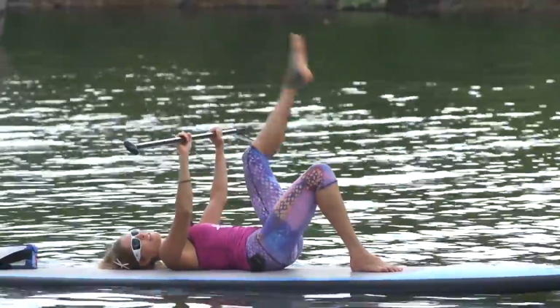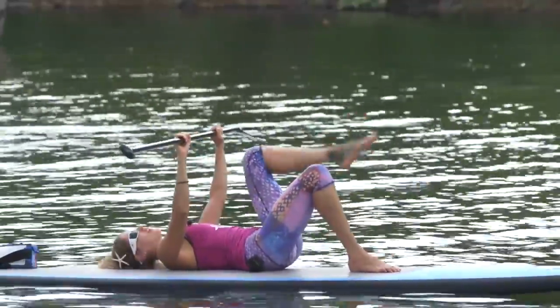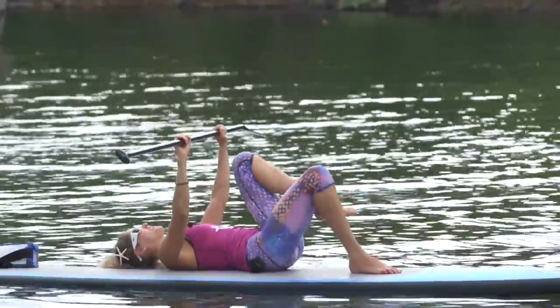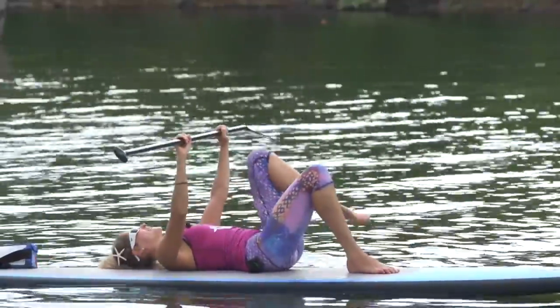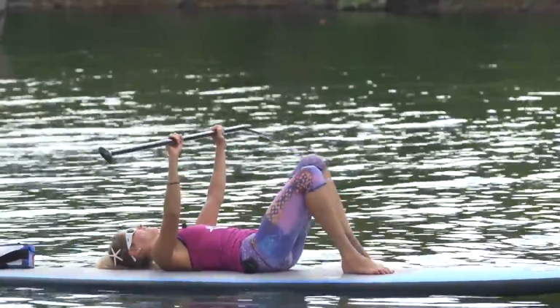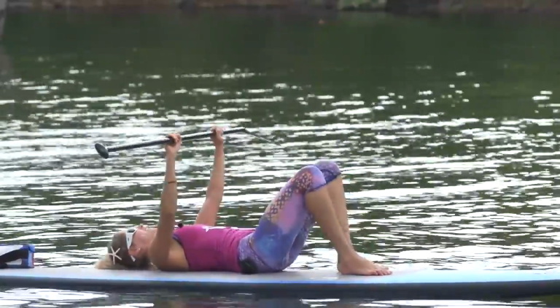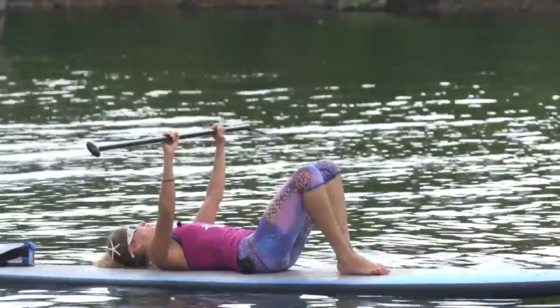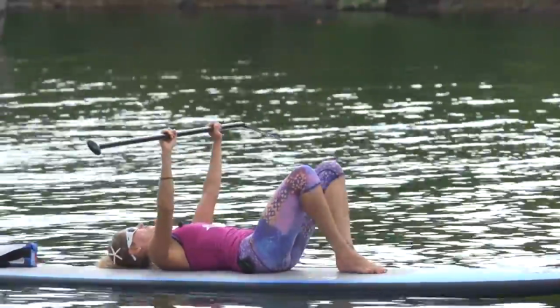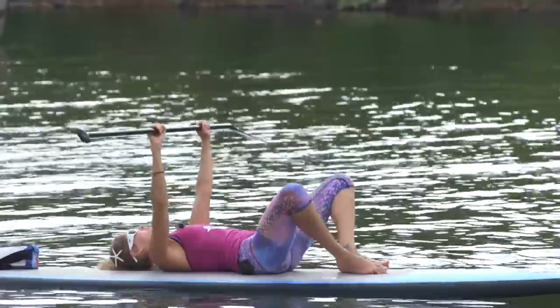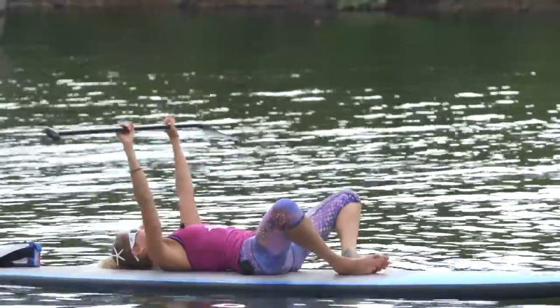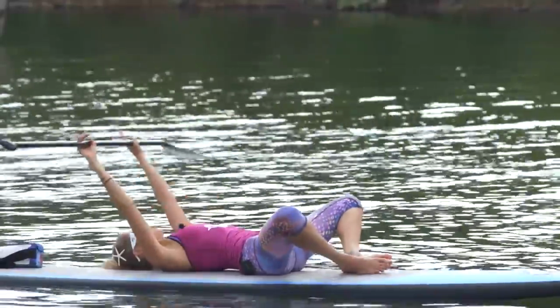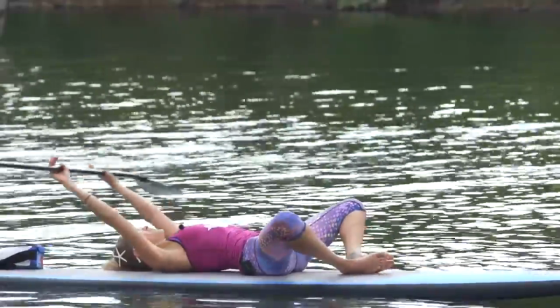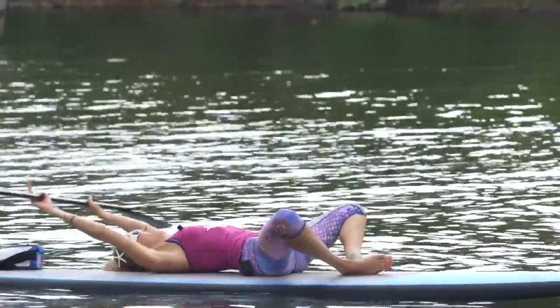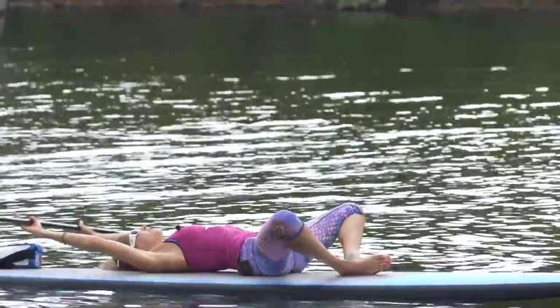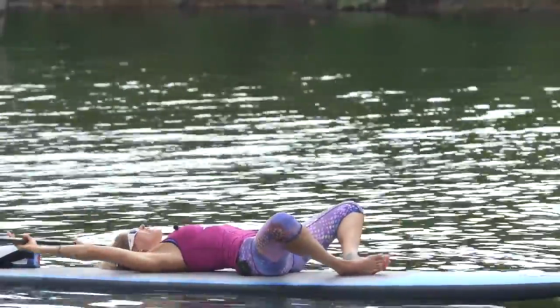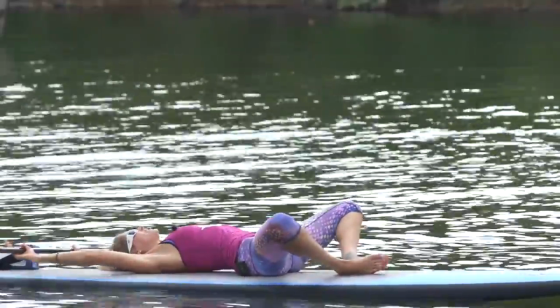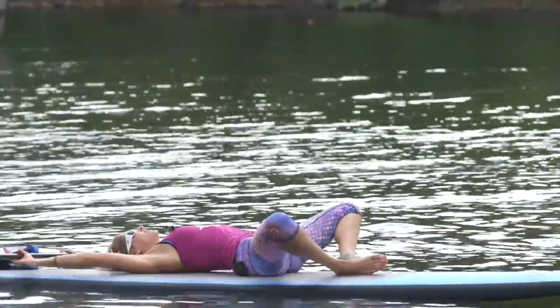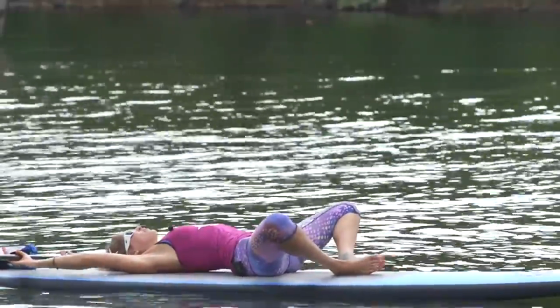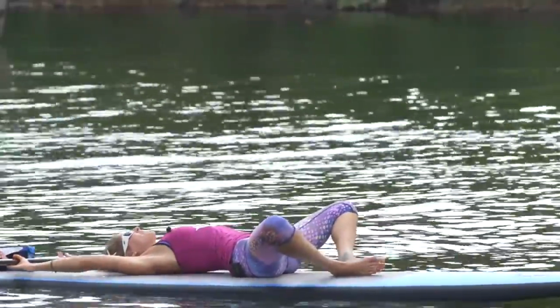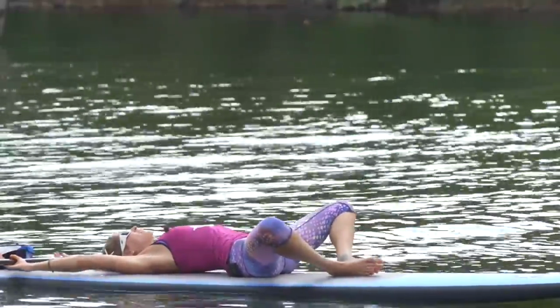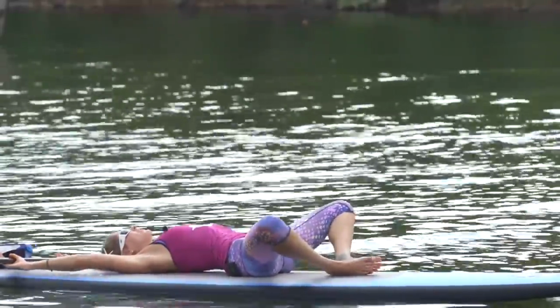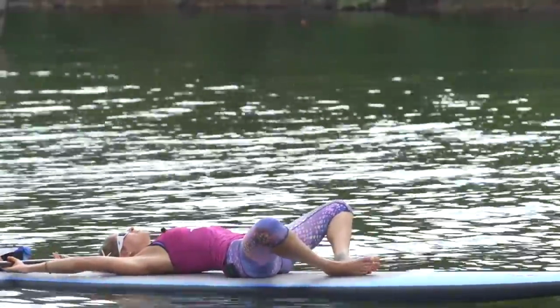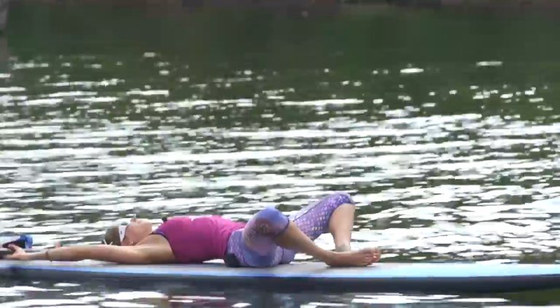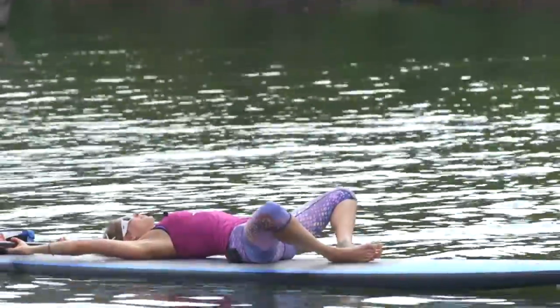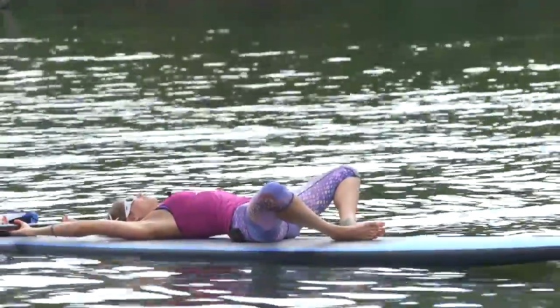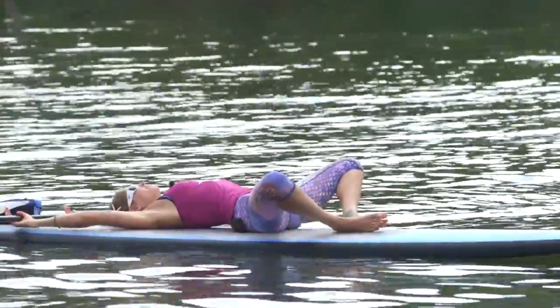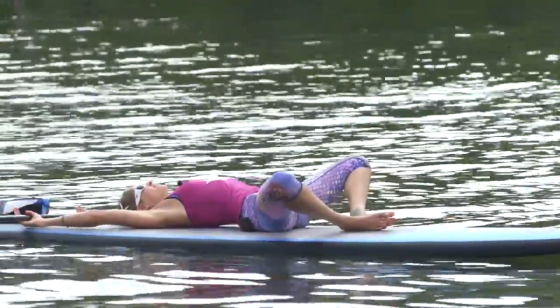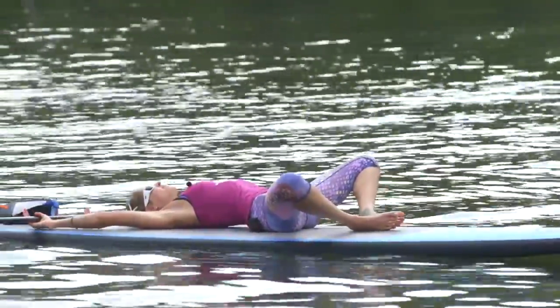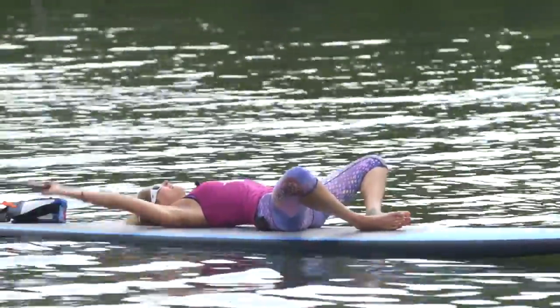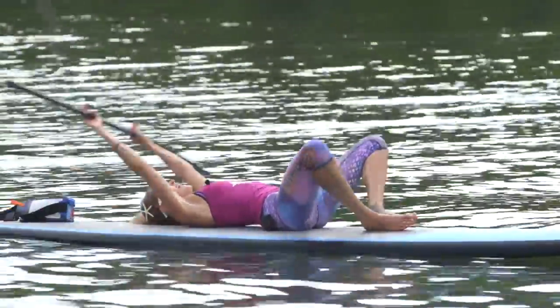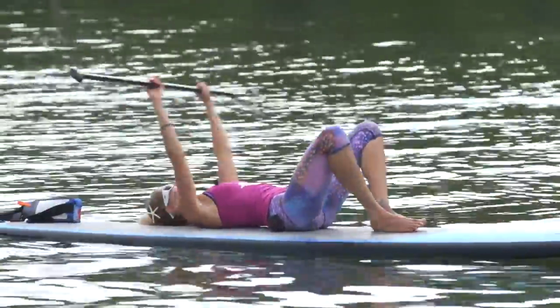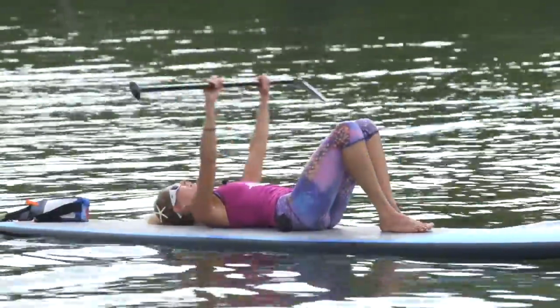Awesome job. Set that down, stretch those knees open again, arms up, inner thighs relaxed. Deep breath in. And we'll move on.